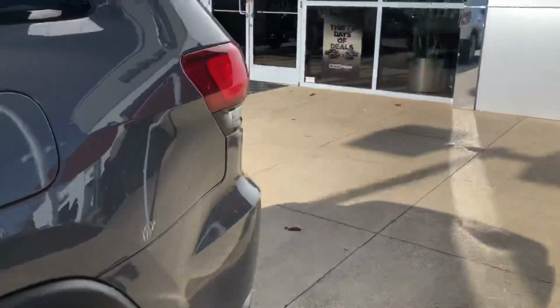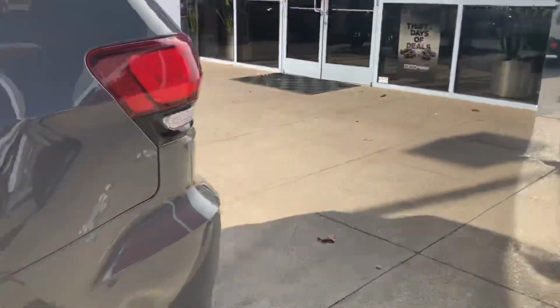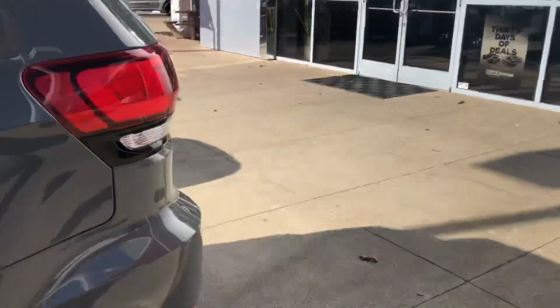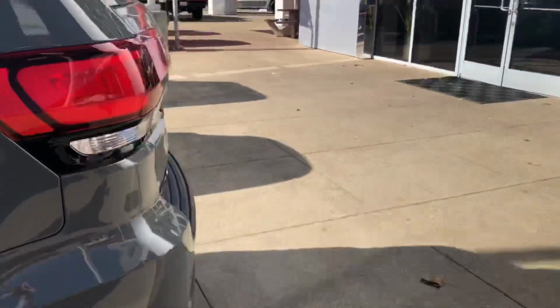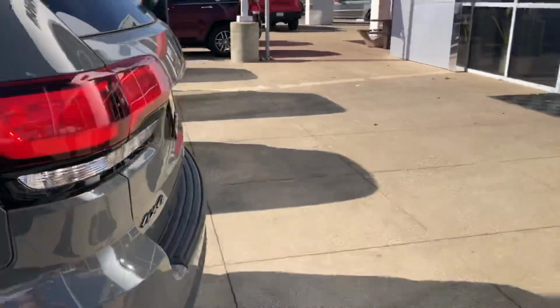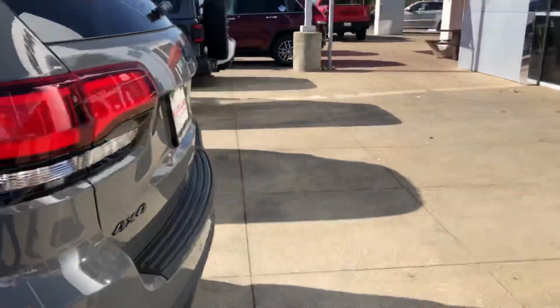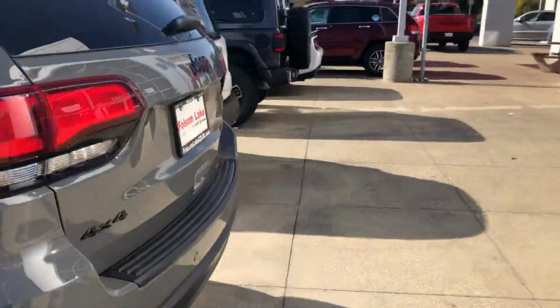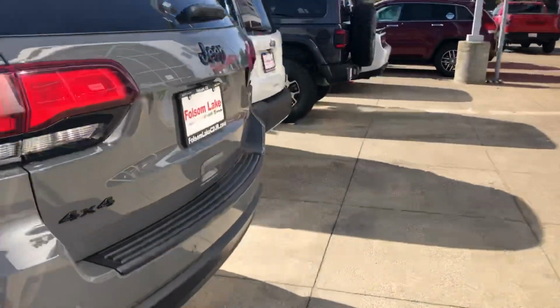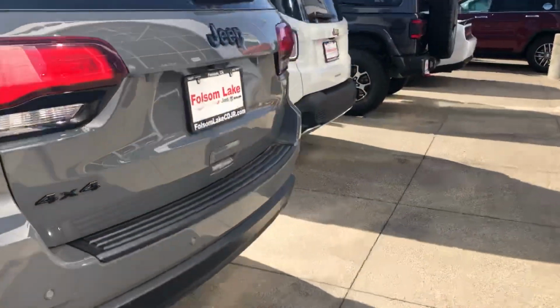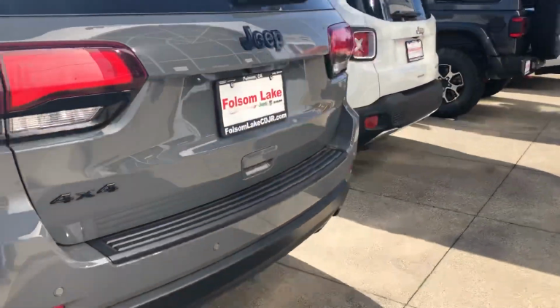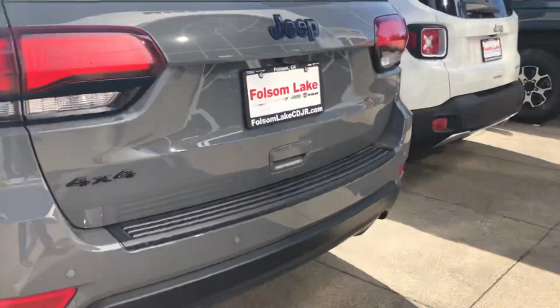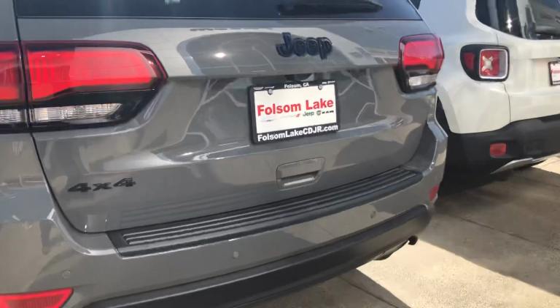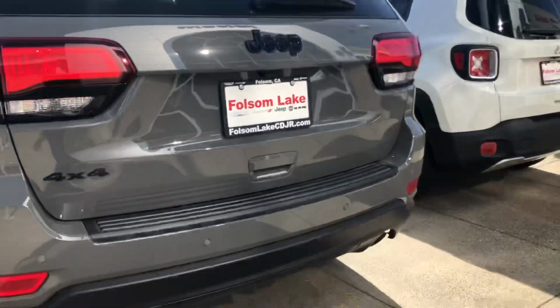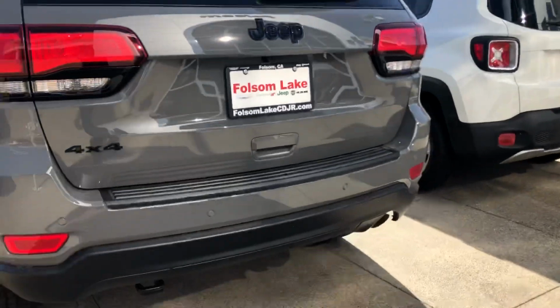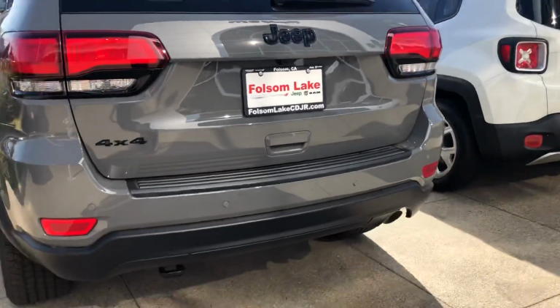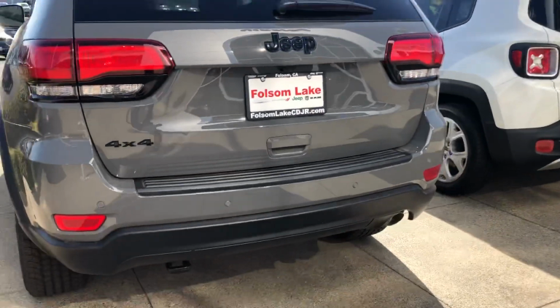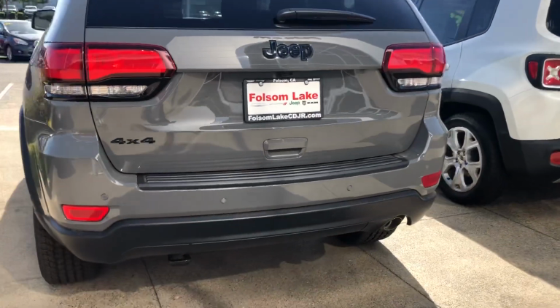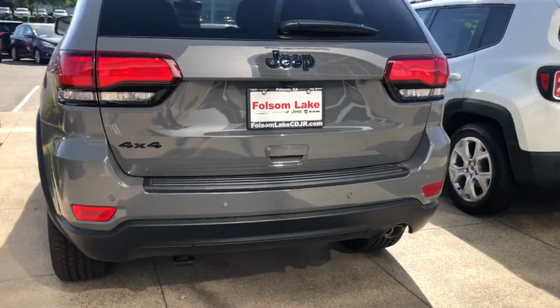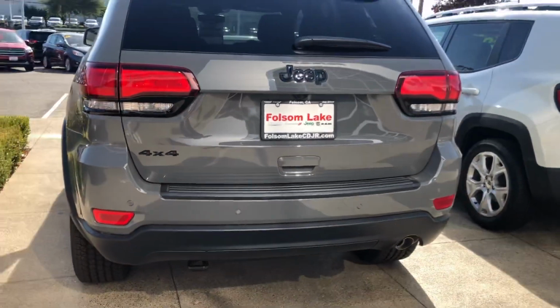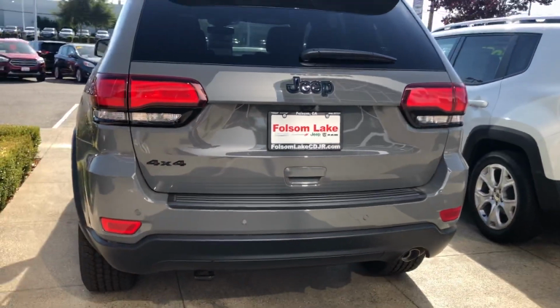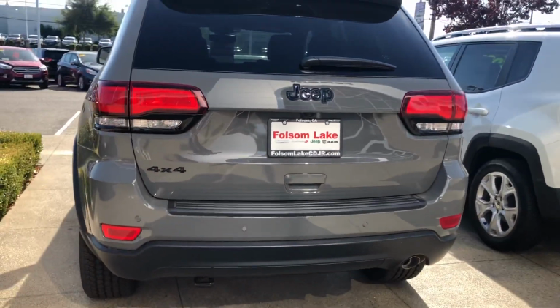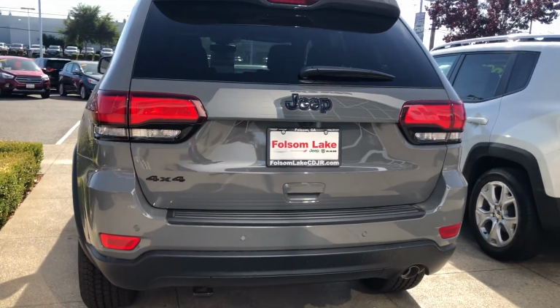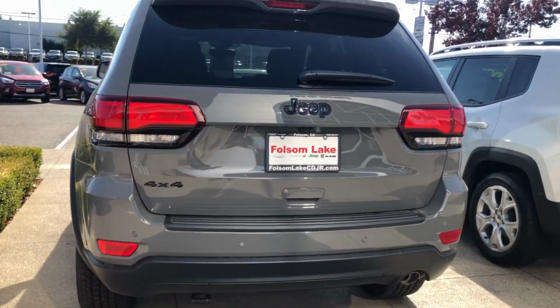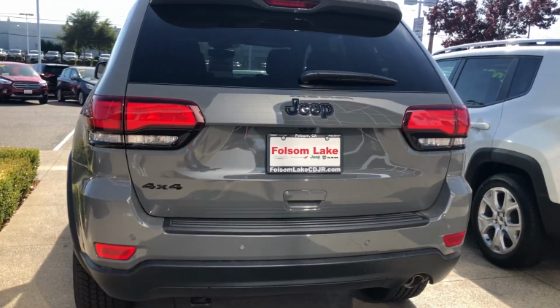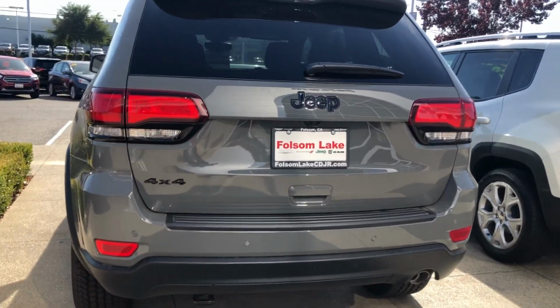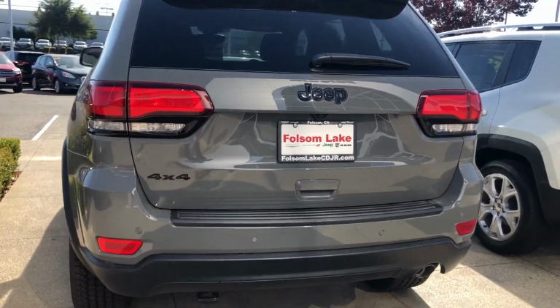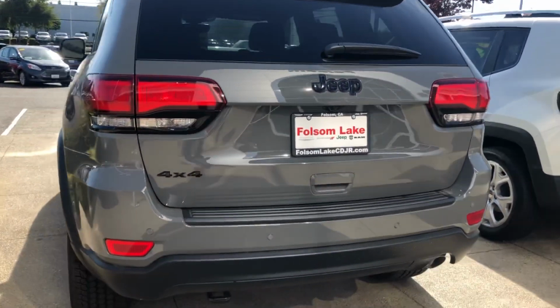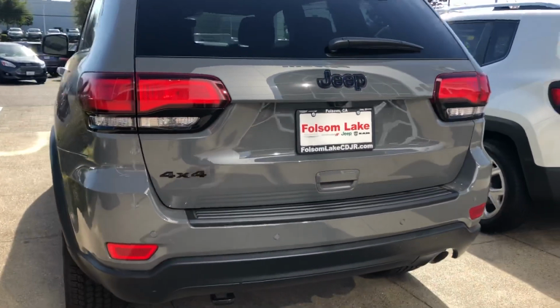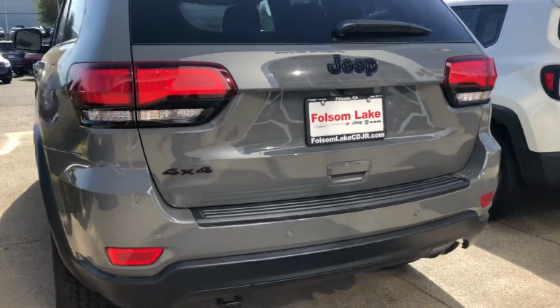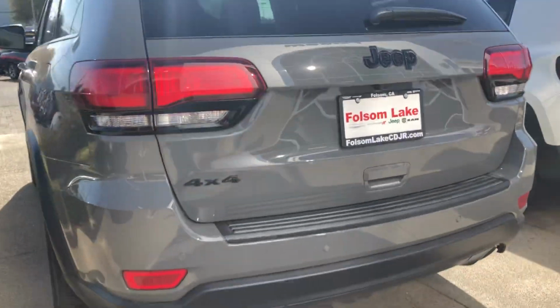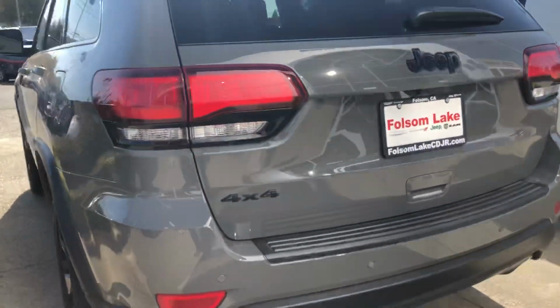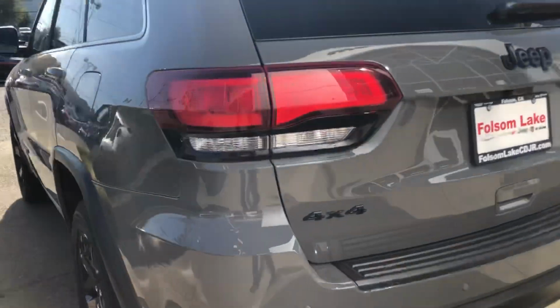Coming around to the back, you will have a power liftgate. This is a 4x4 with backup parking sensors and a backup camera, with your black badging.